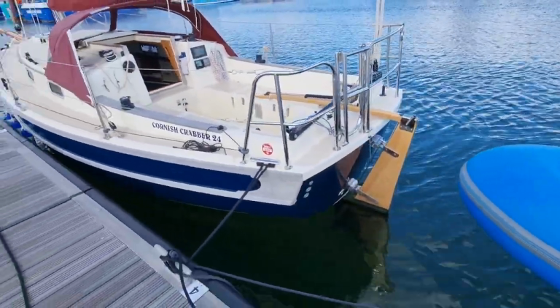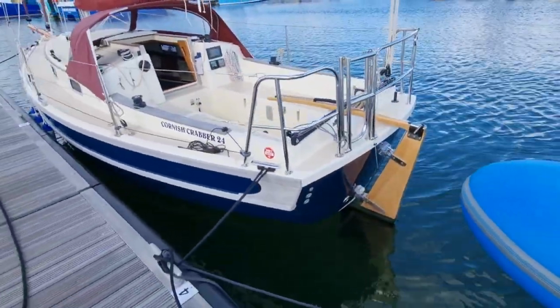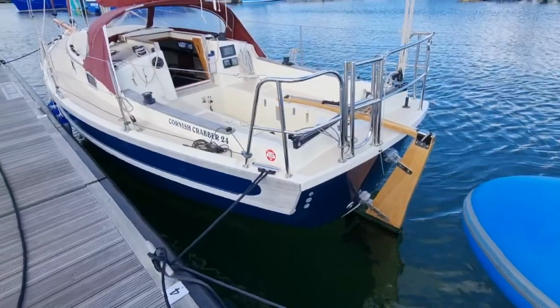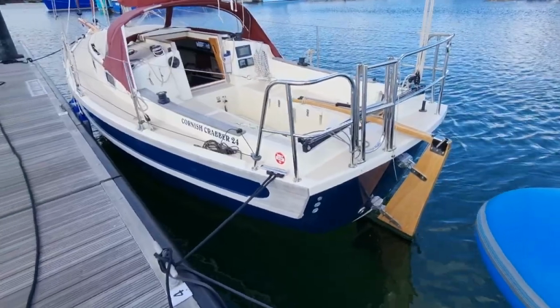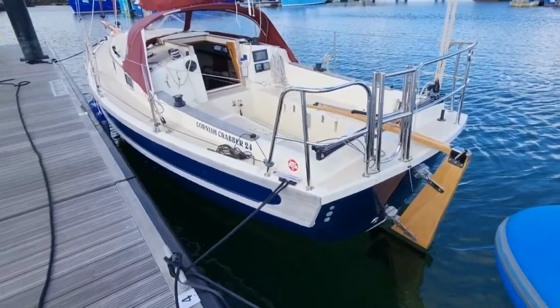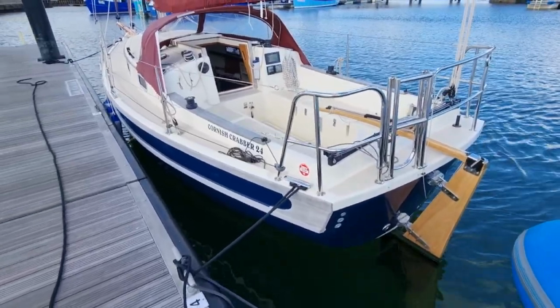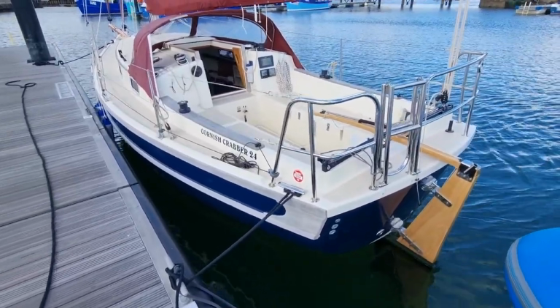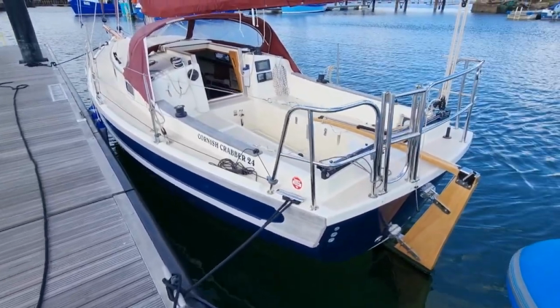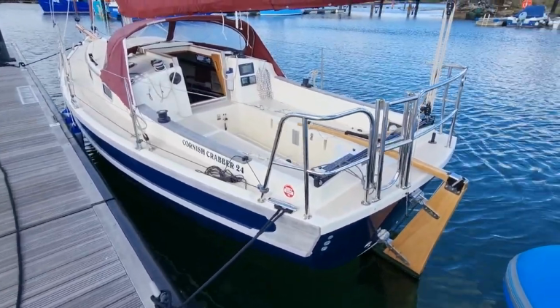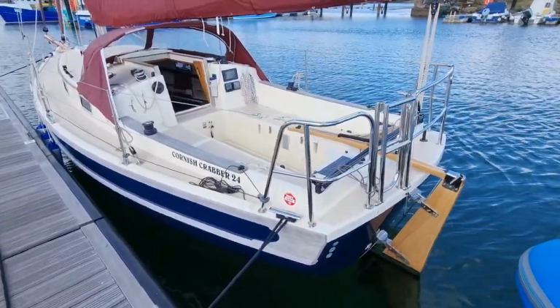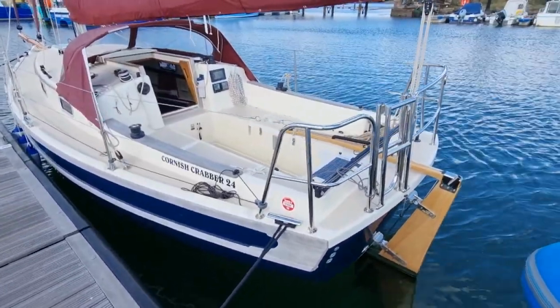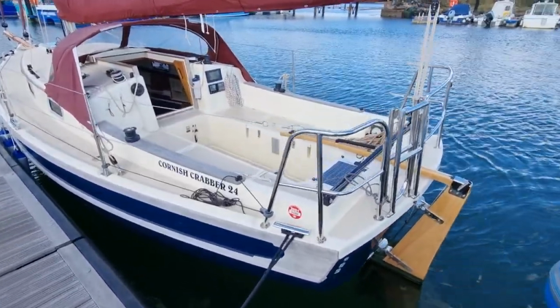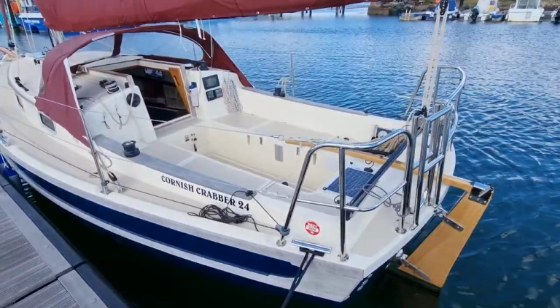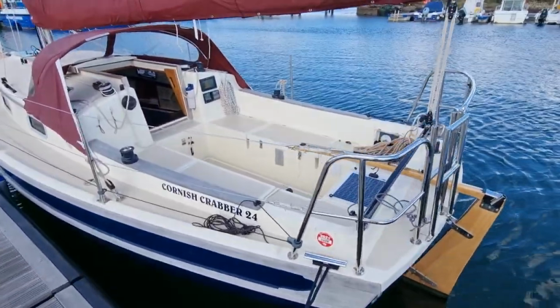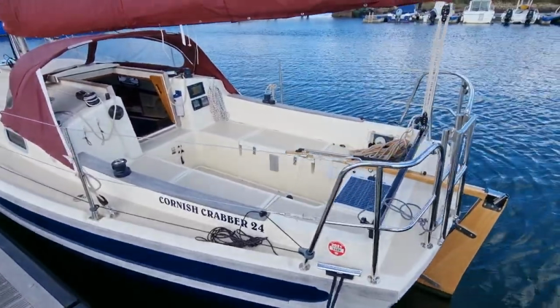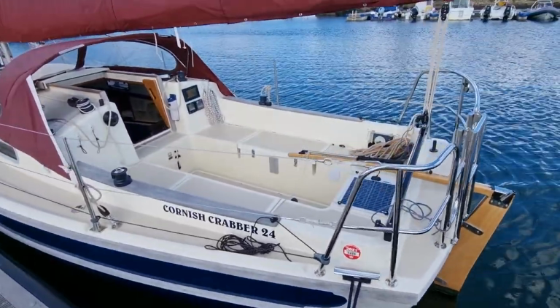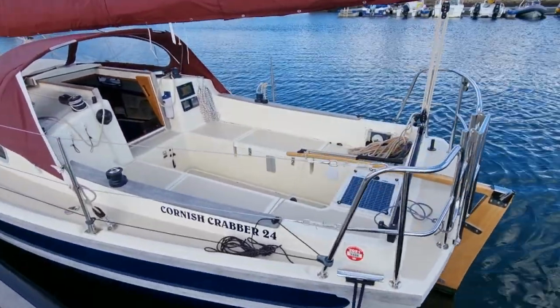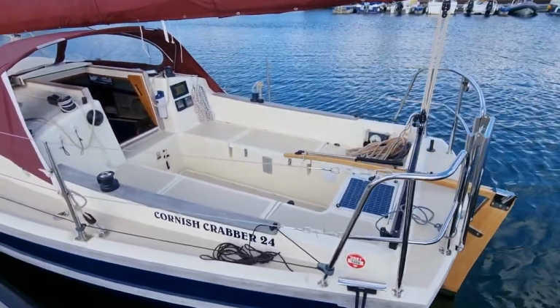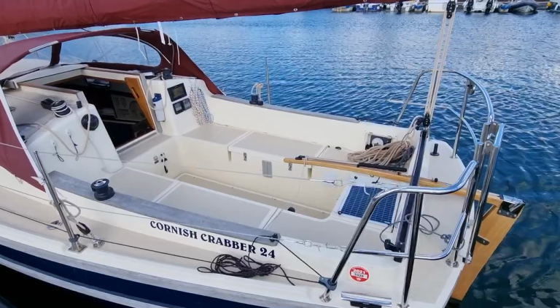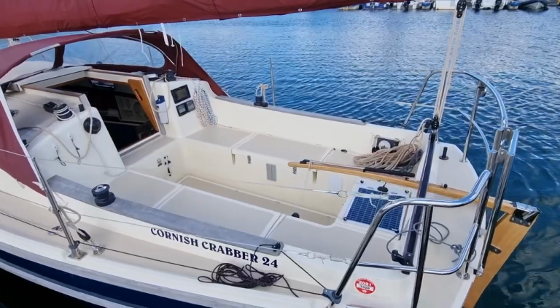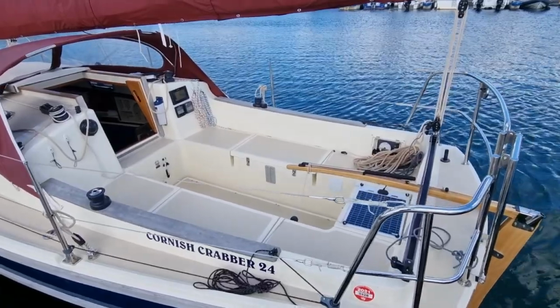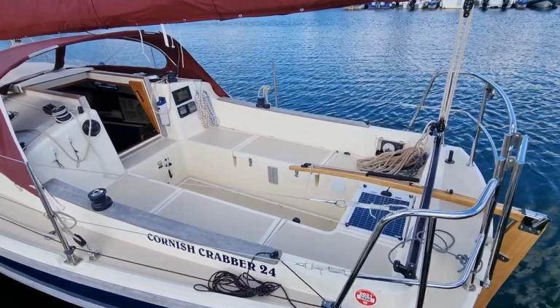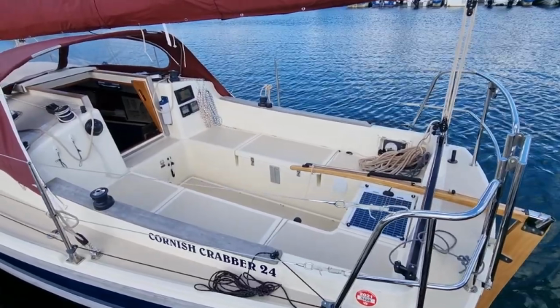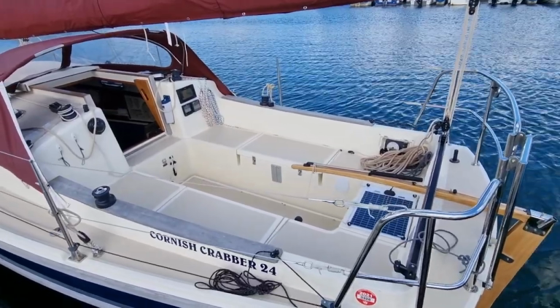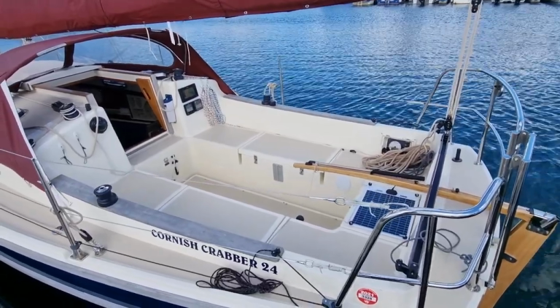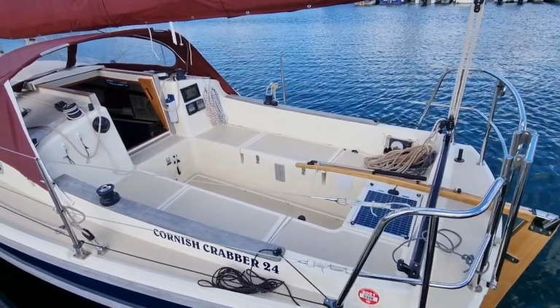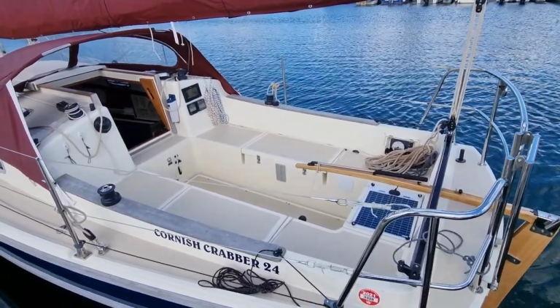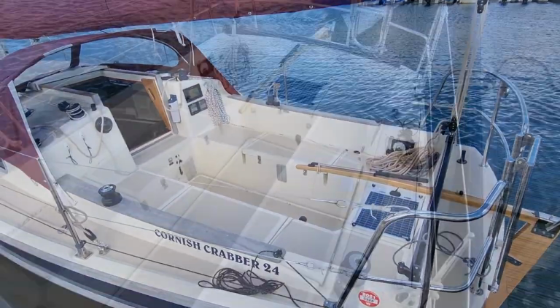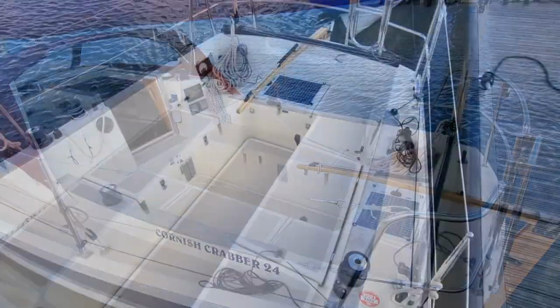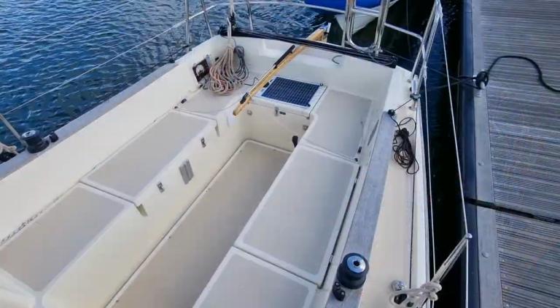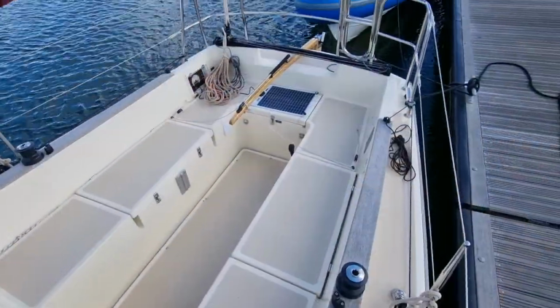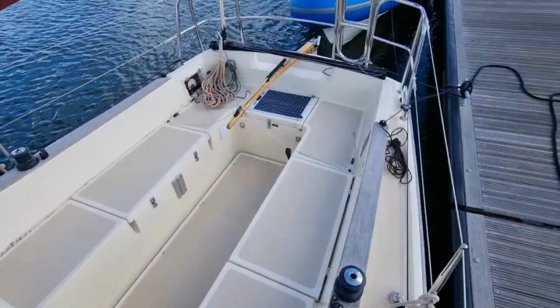The uncluttered and self-draining cockpit is amazing for a boat of this size. The large lockers are particularly useful and easily have enough space for an inflatable dinghy and much more besides.